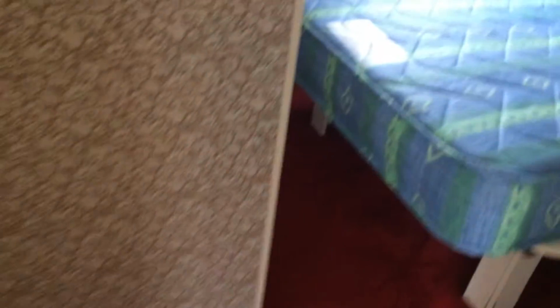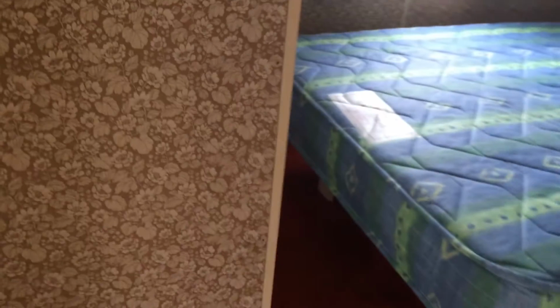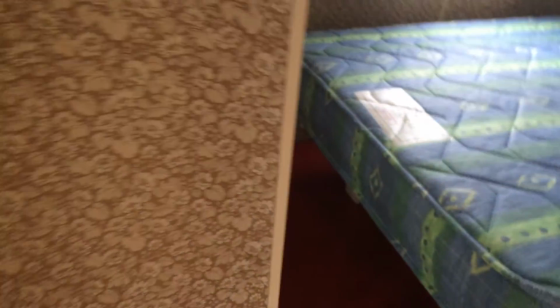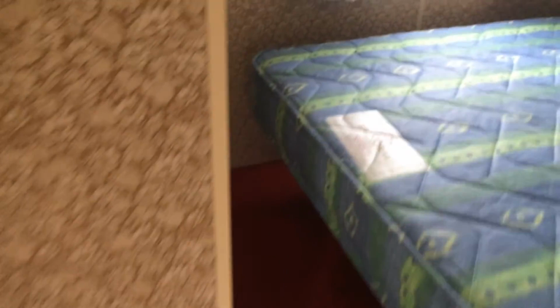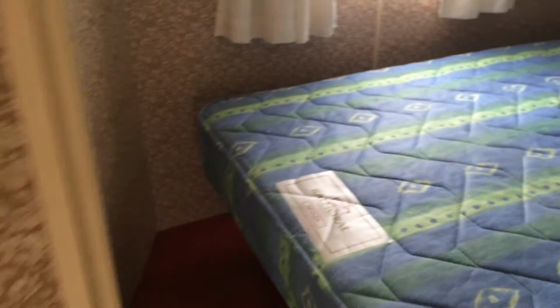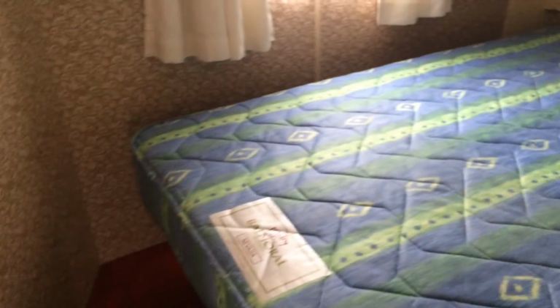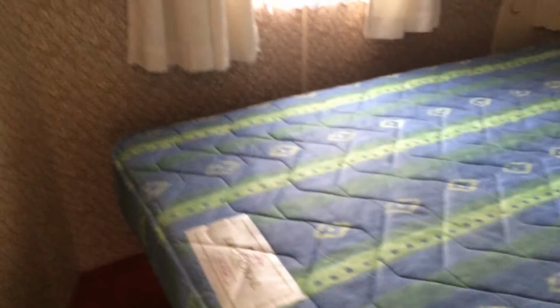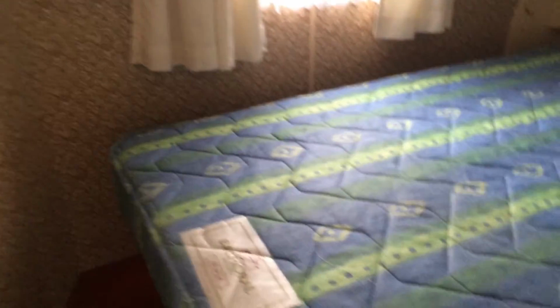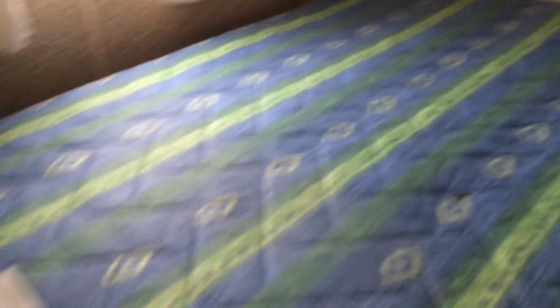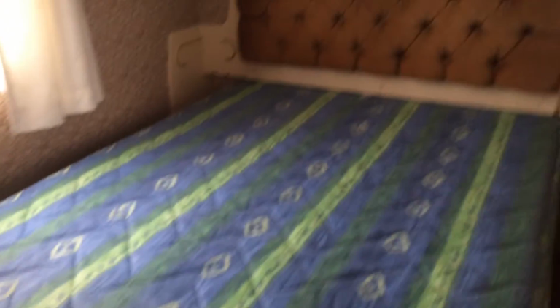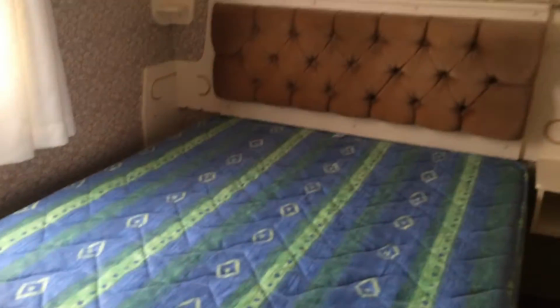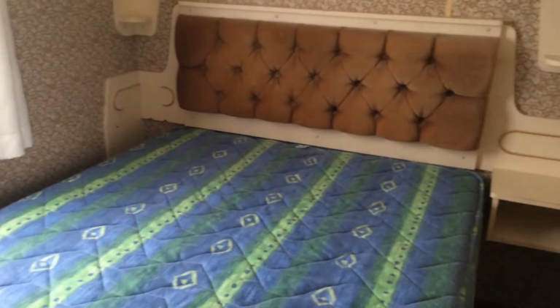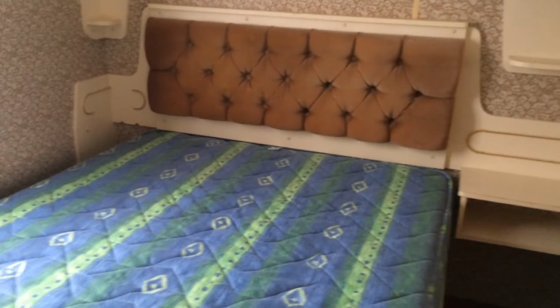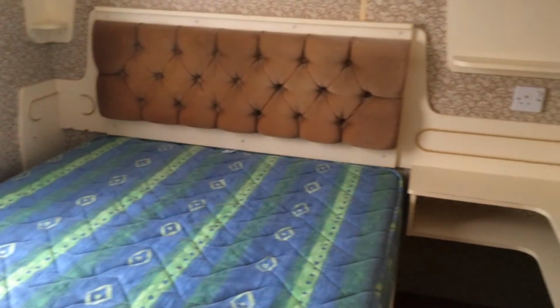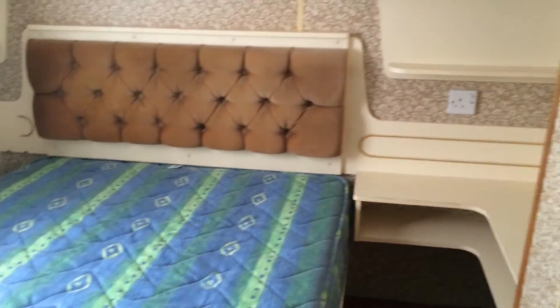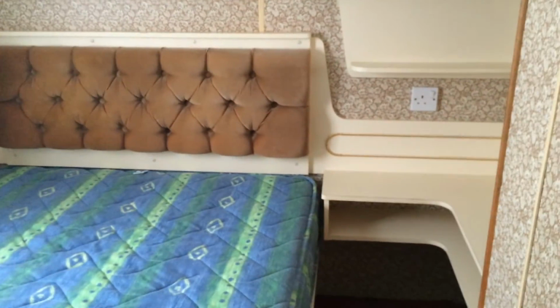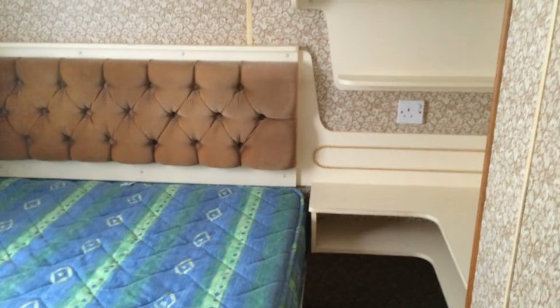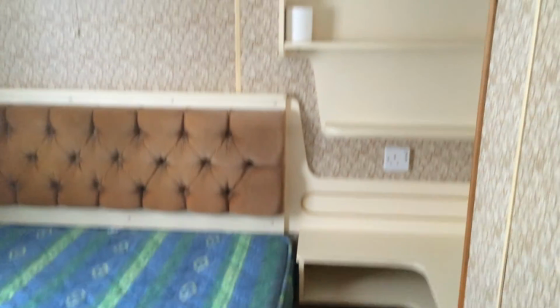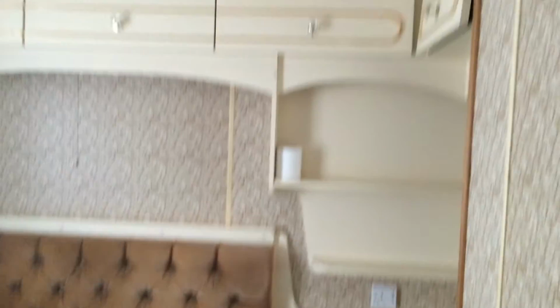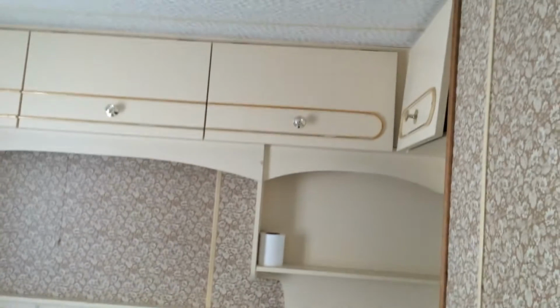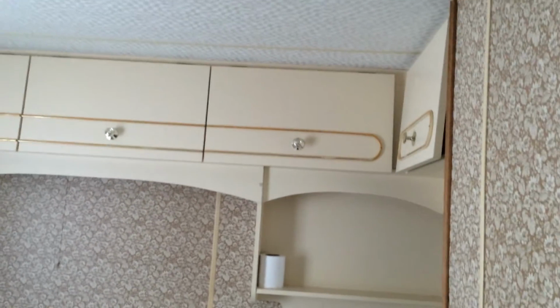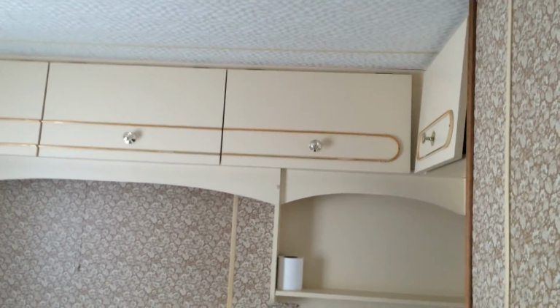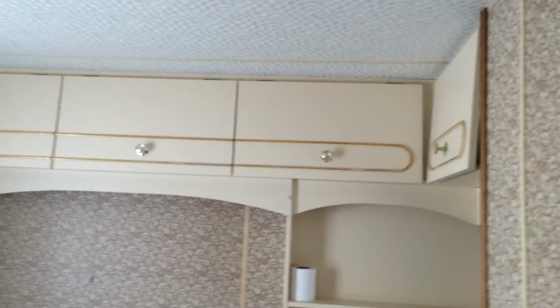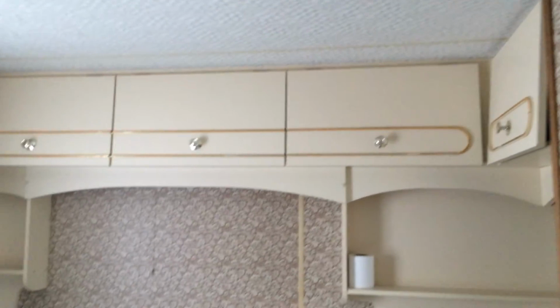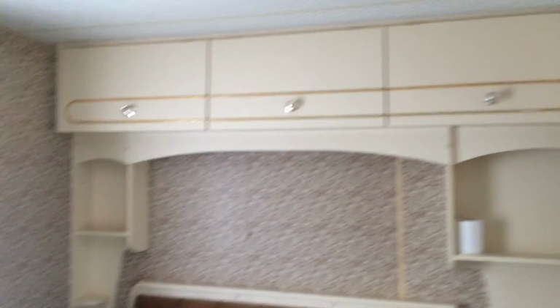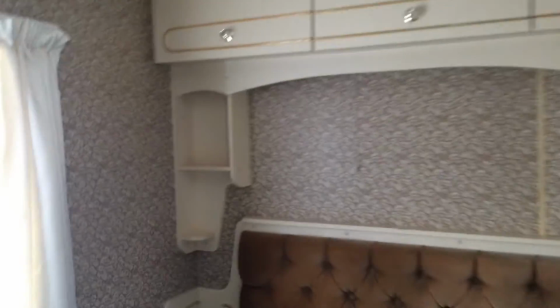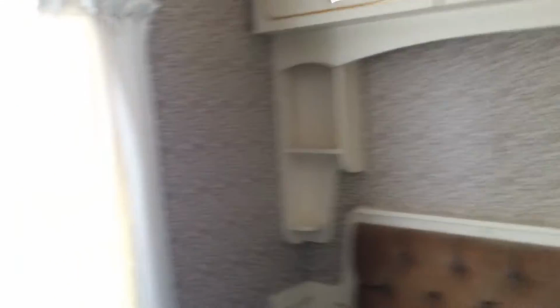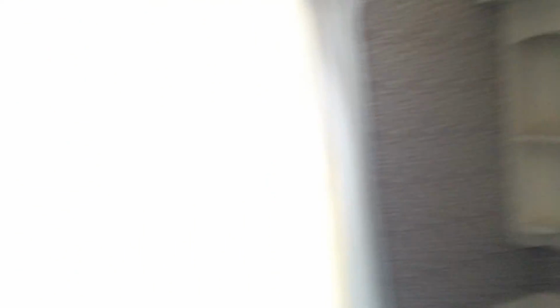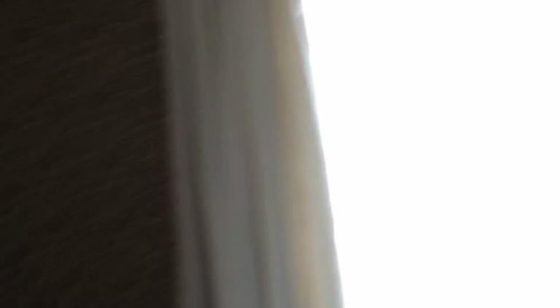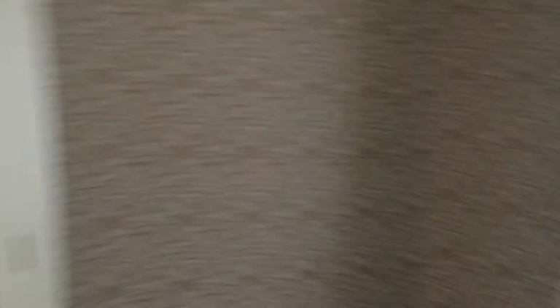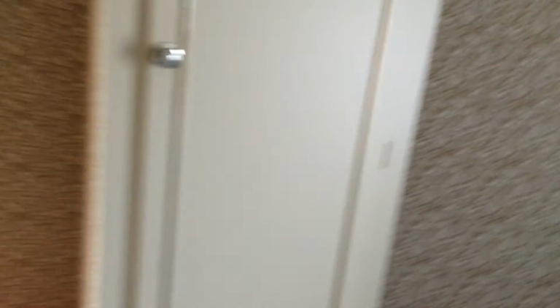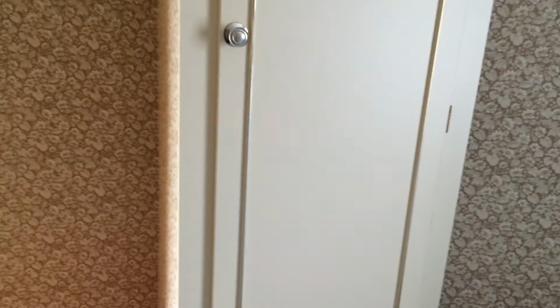To the third room, which is a double. The units on the side, above, and we have our wardrobe as well.